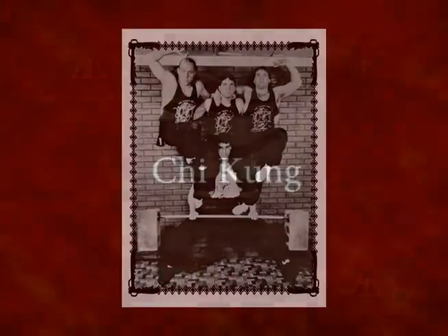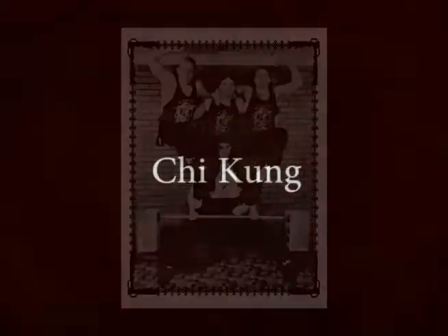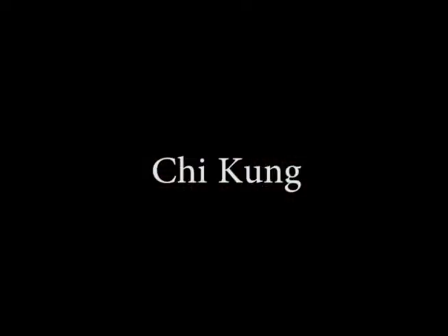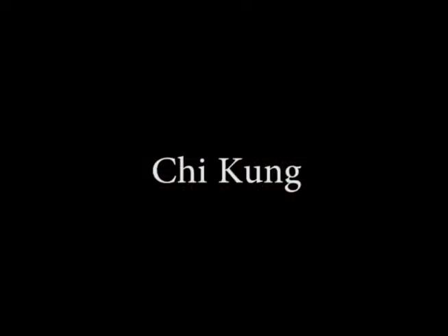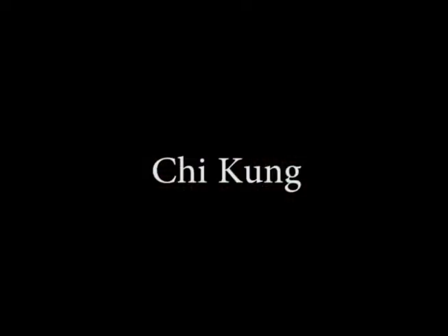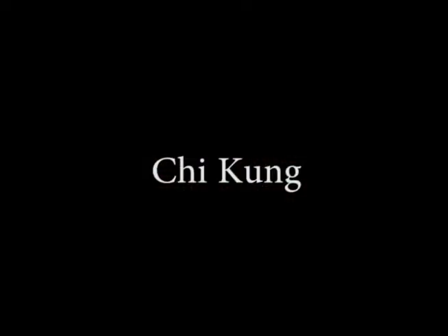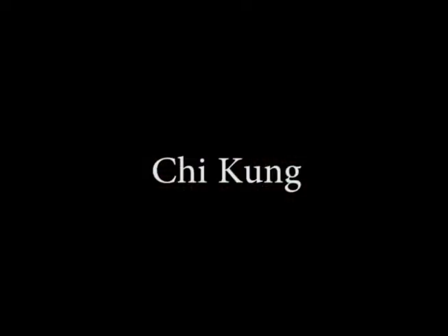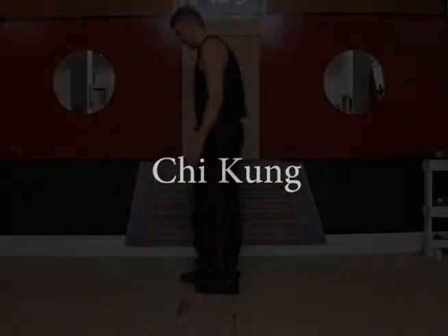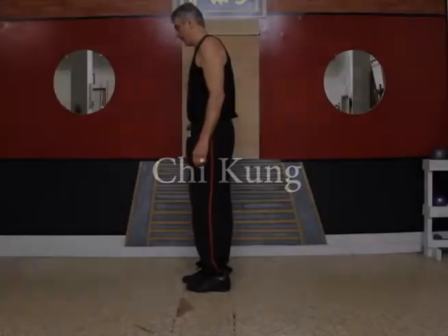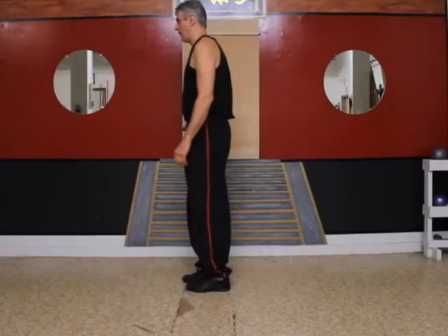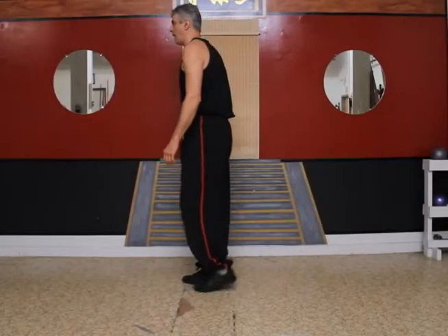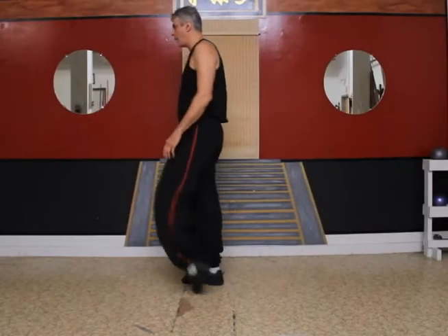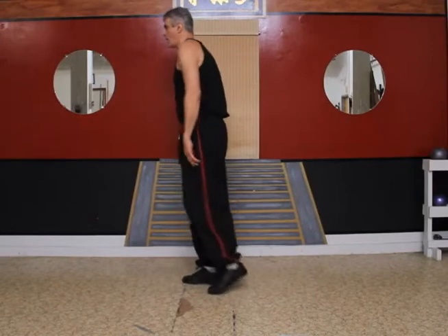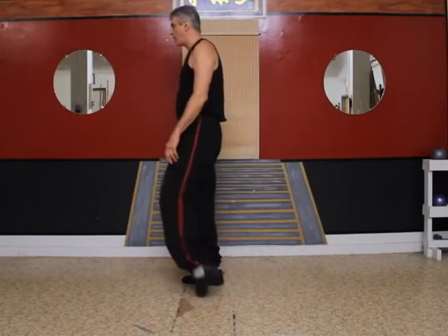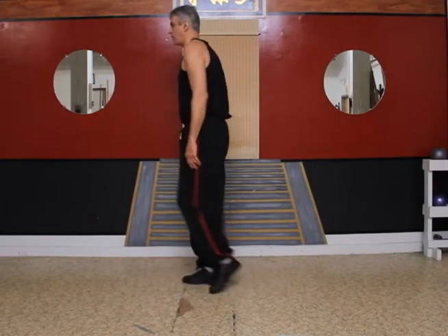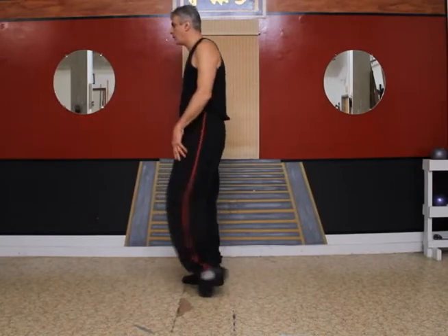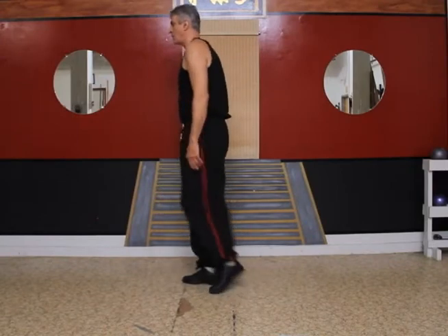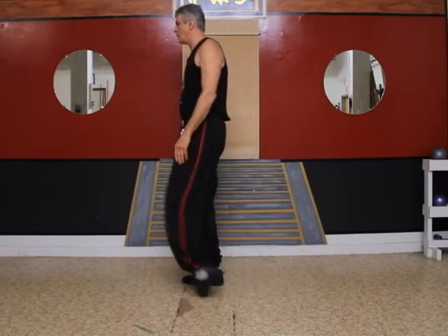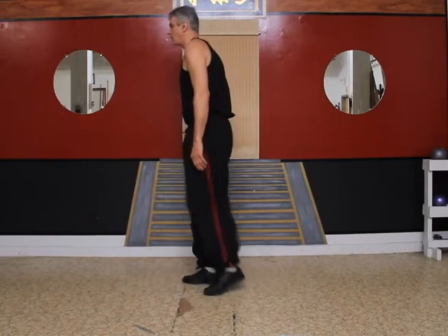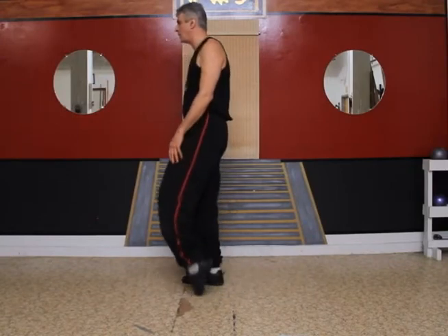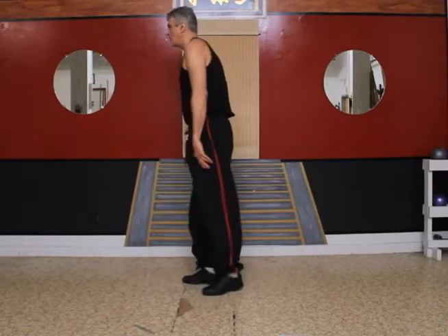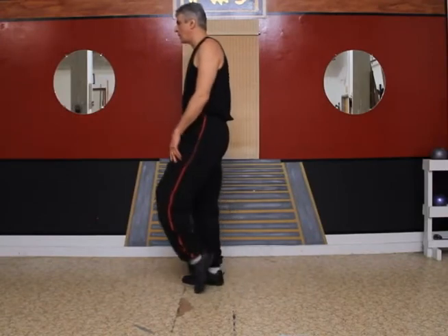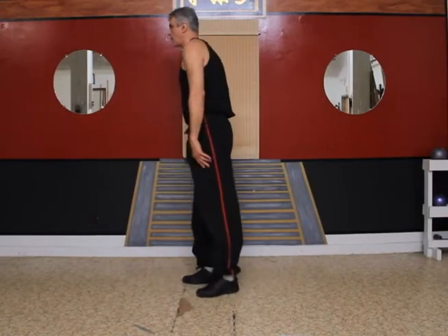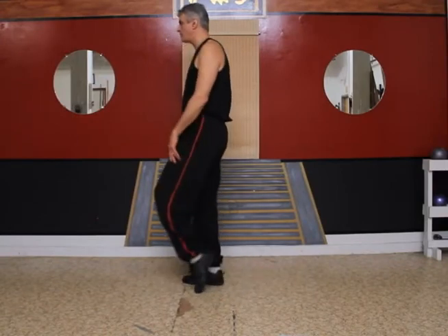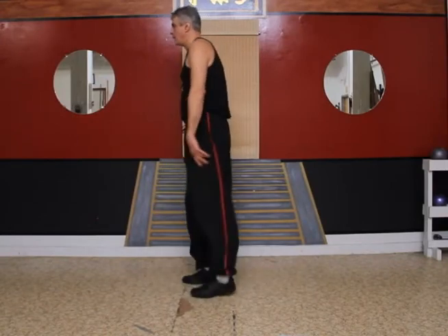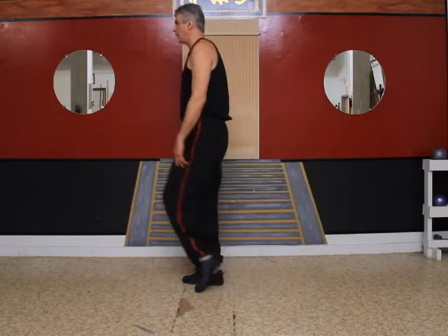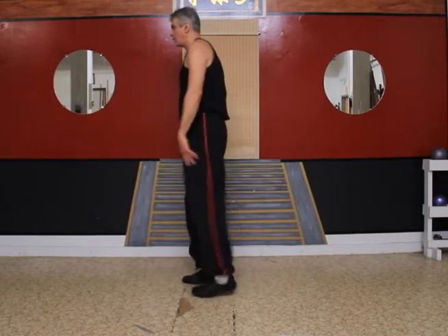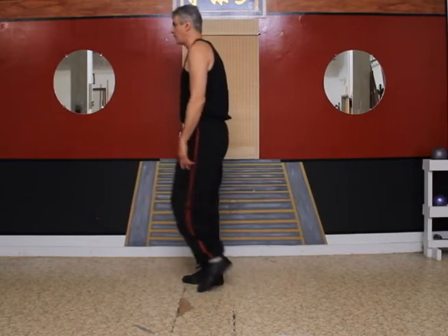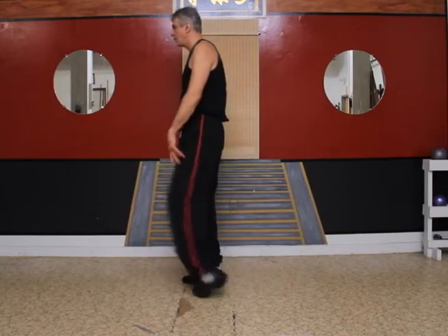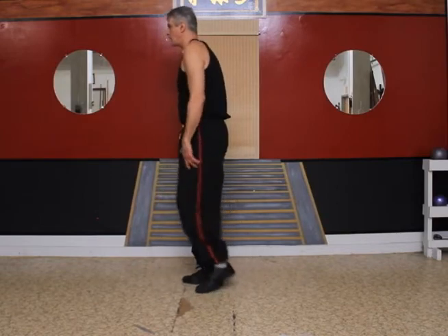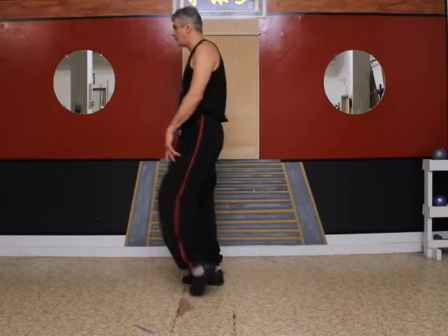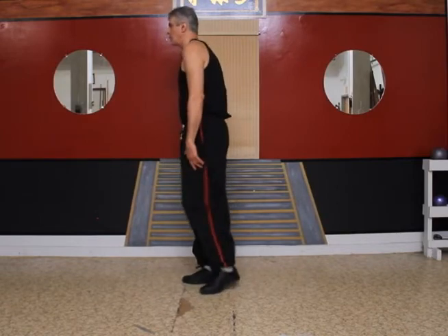Let's begin with some Qigong exercises. First one is ankle rotations. Rise up onto the toes of your left foot and rotate your ankle like this. Try to get your whole leg involved and make as big of a circle as you can.